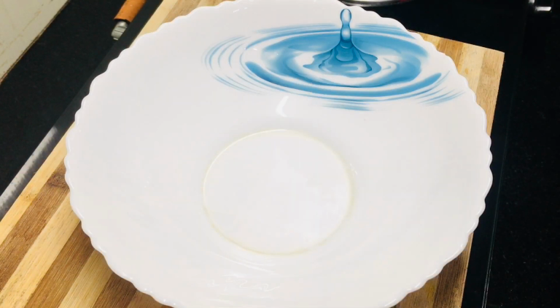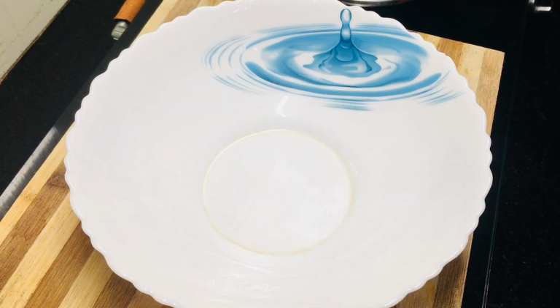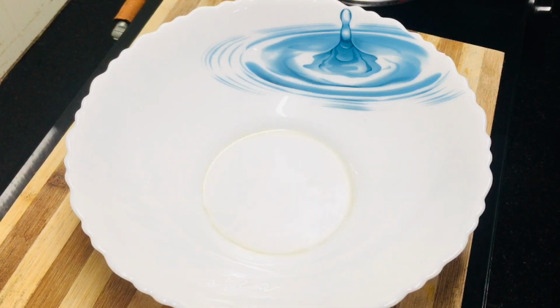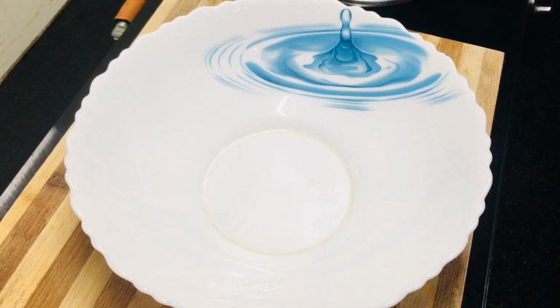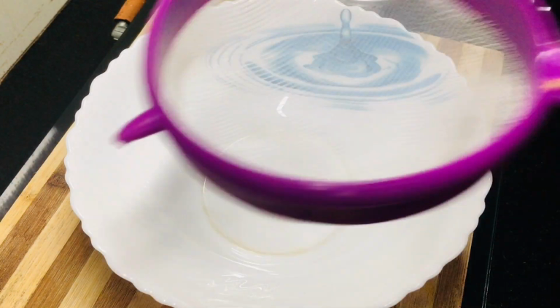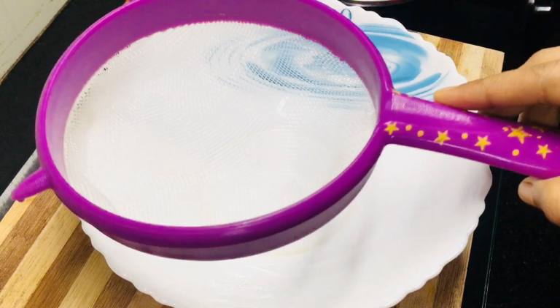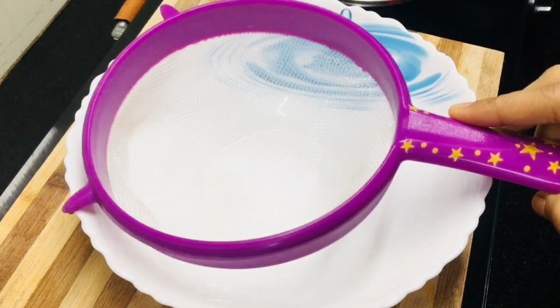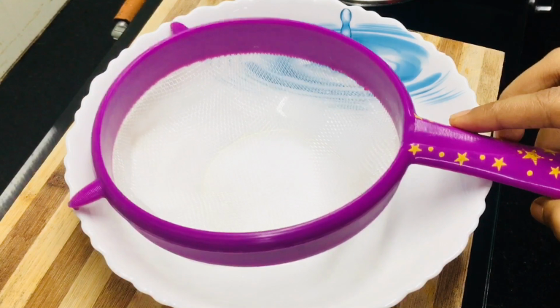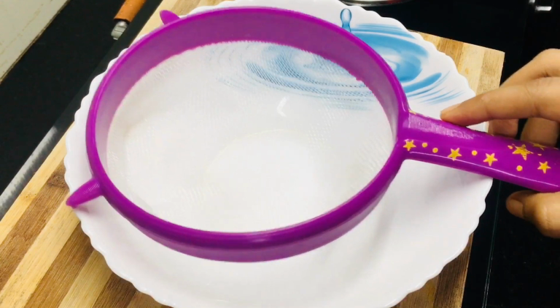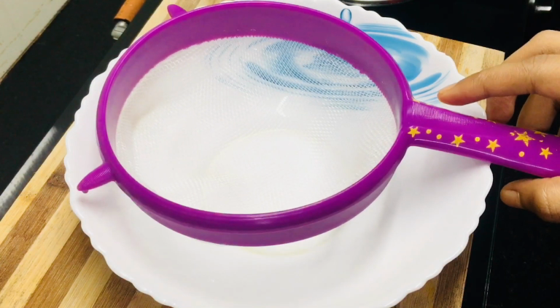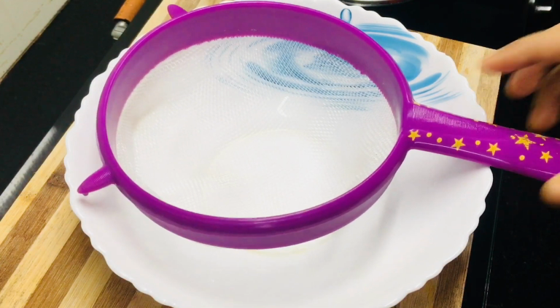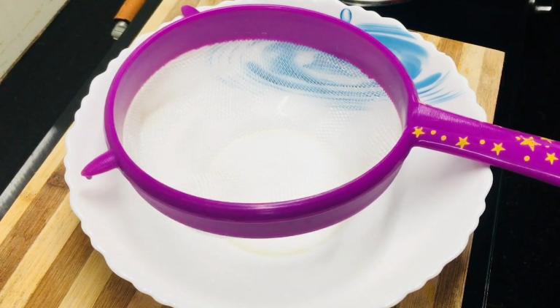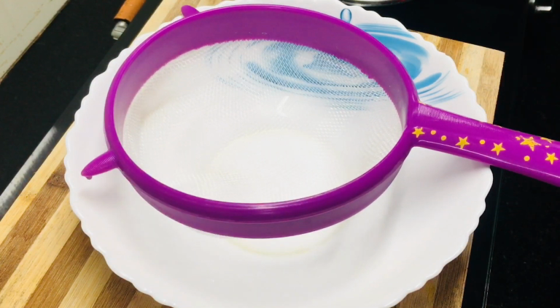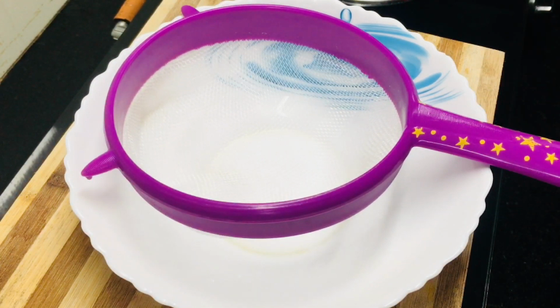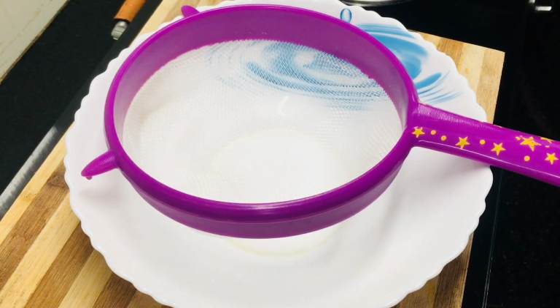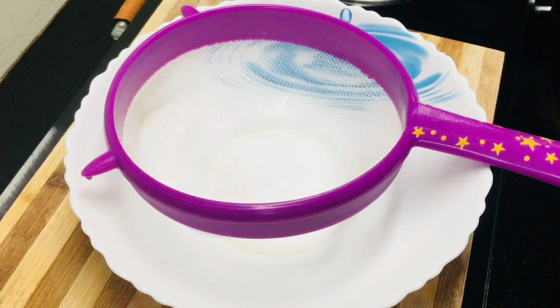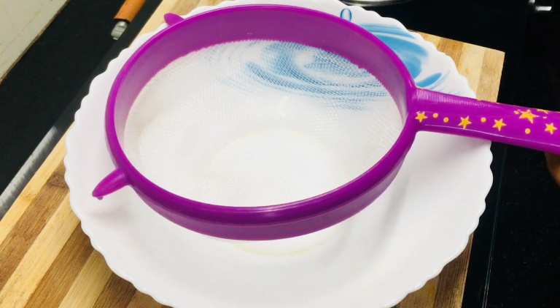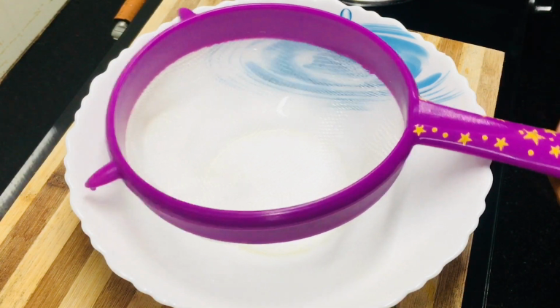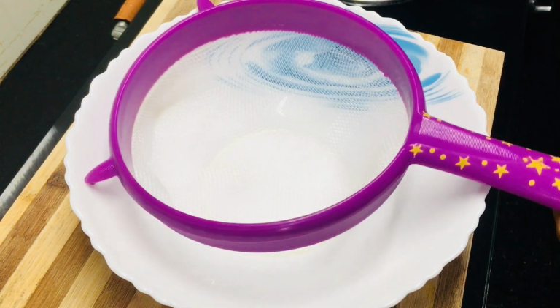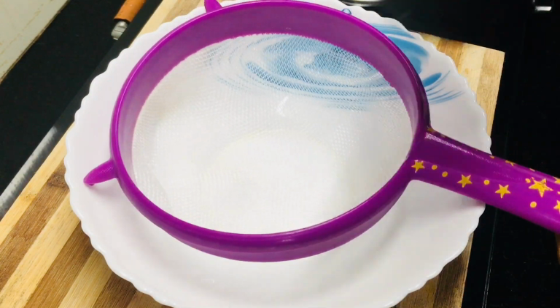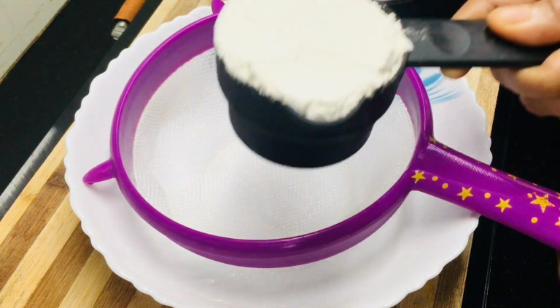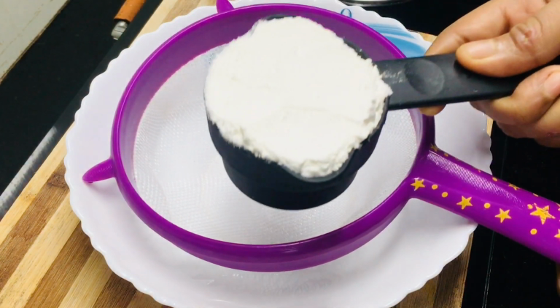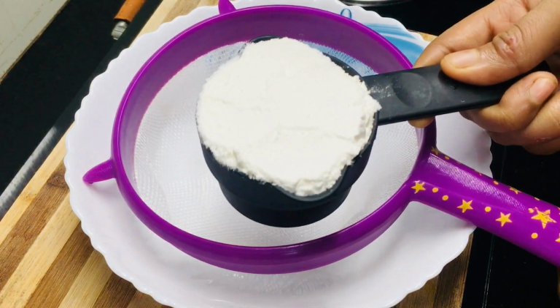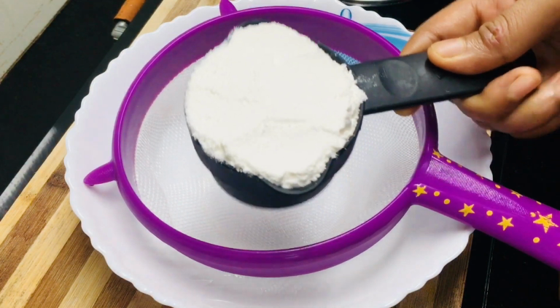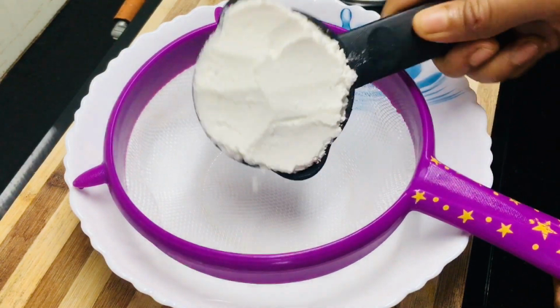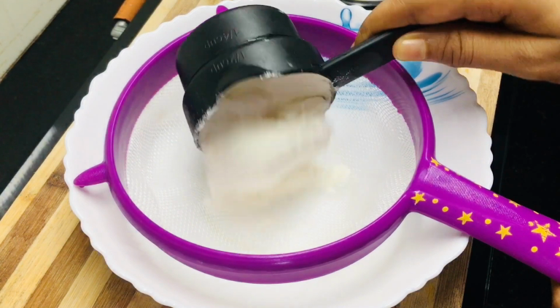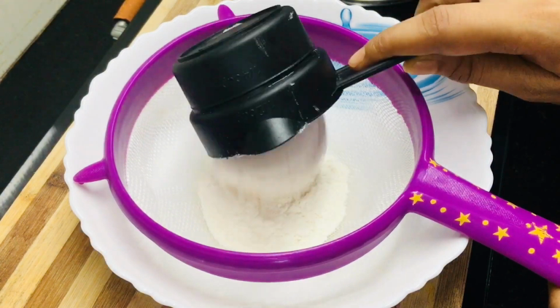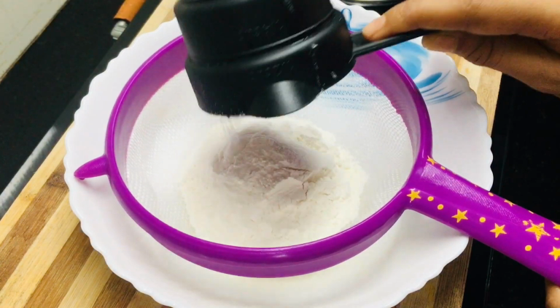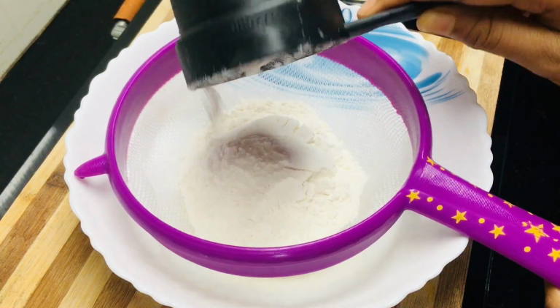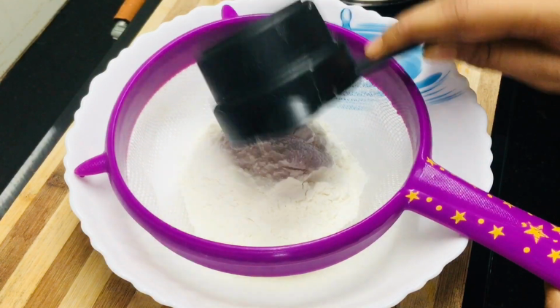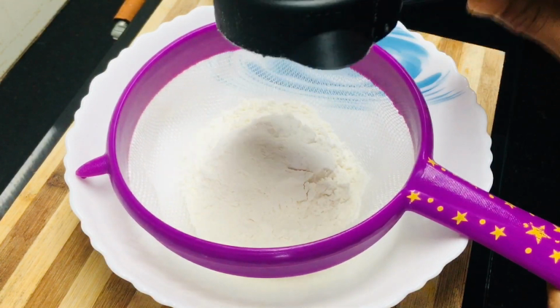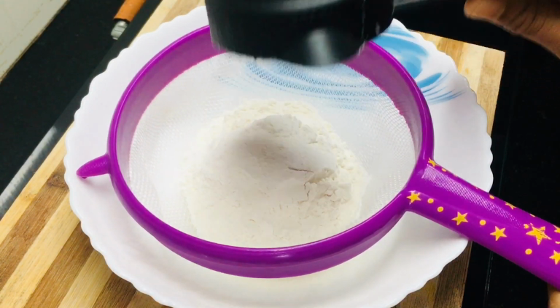We are ready with a bowl. We are ready for all the dry ingredients. We will put in half a cup of water.